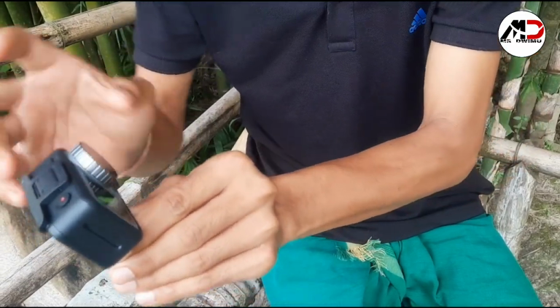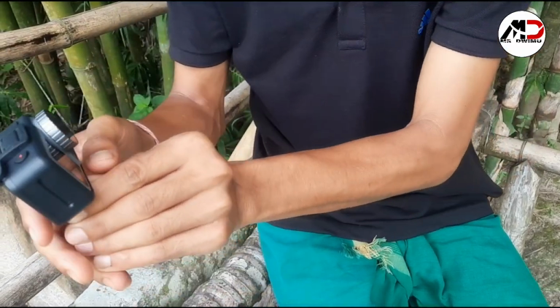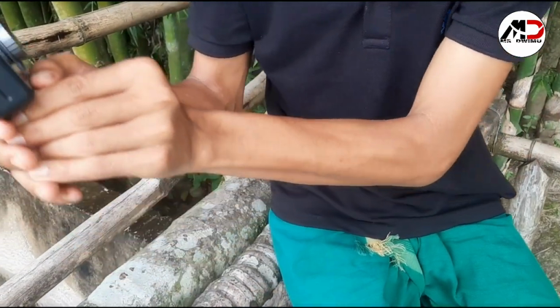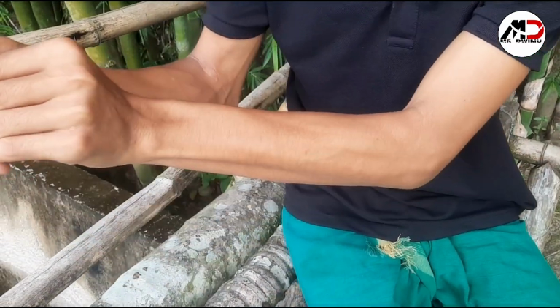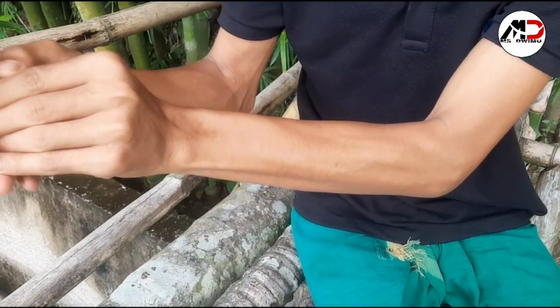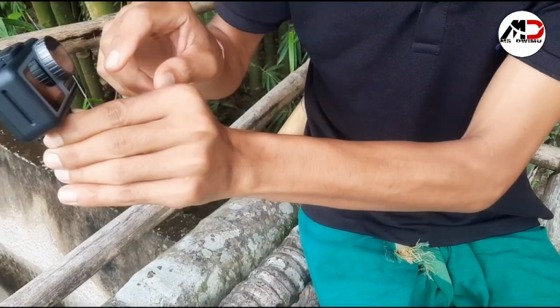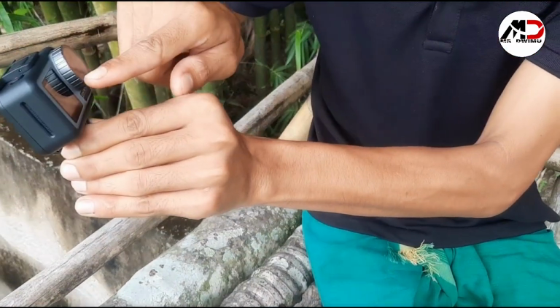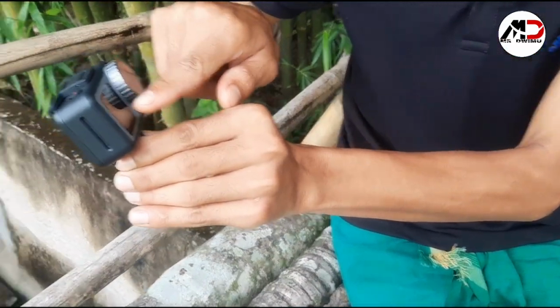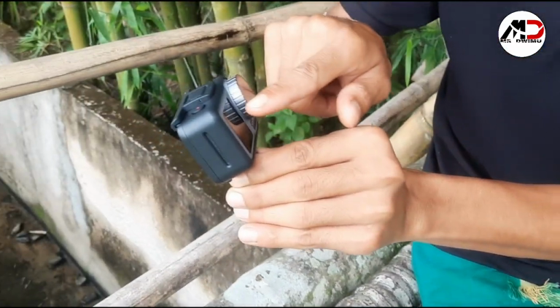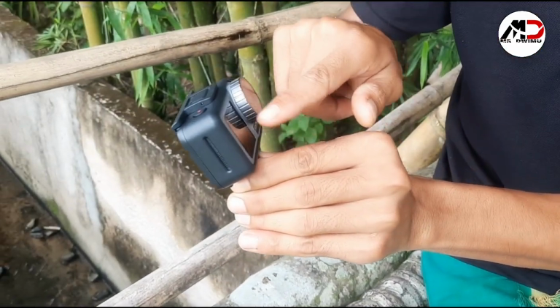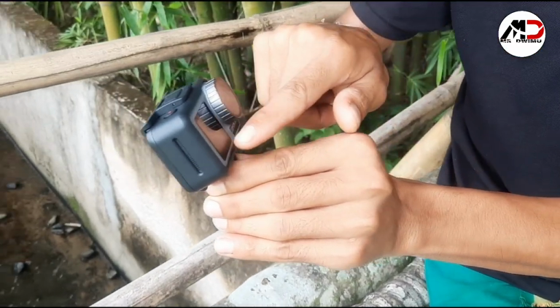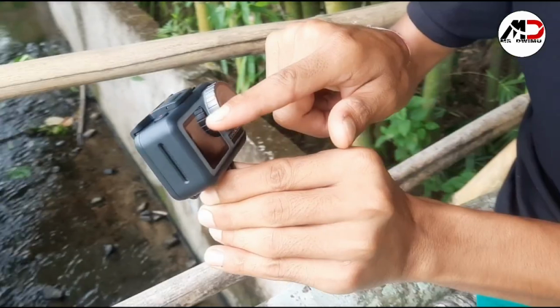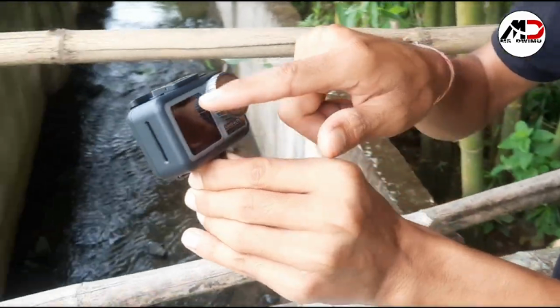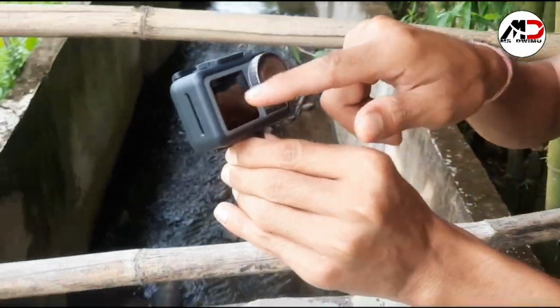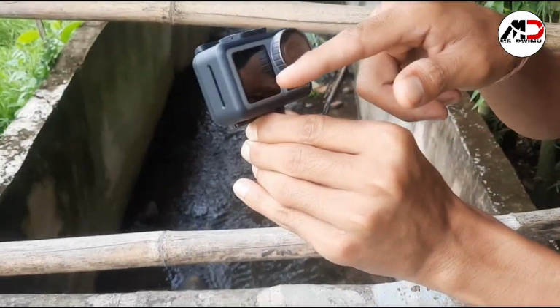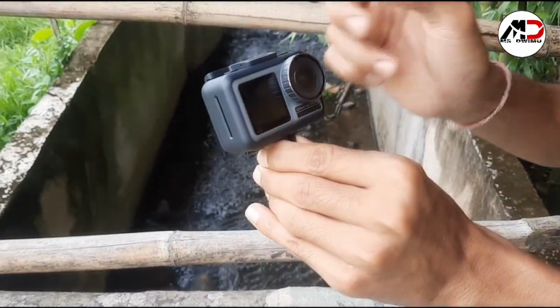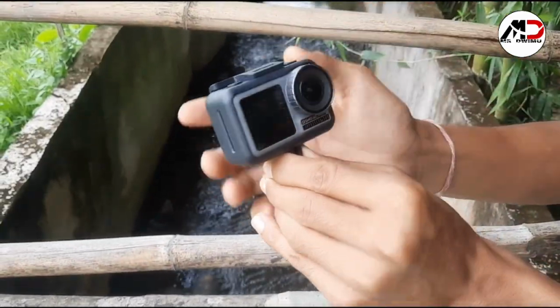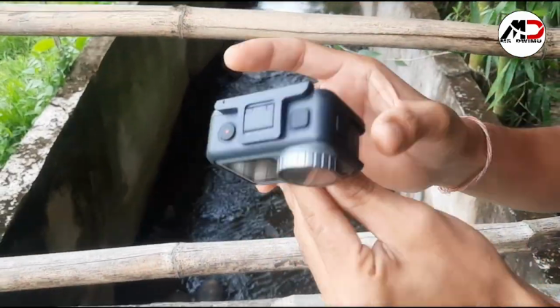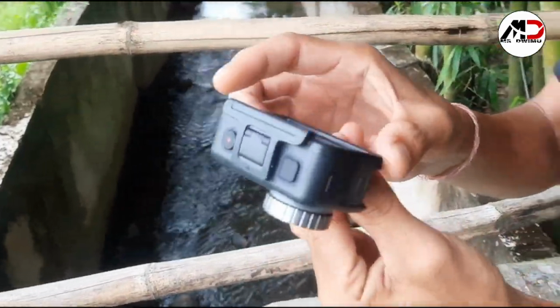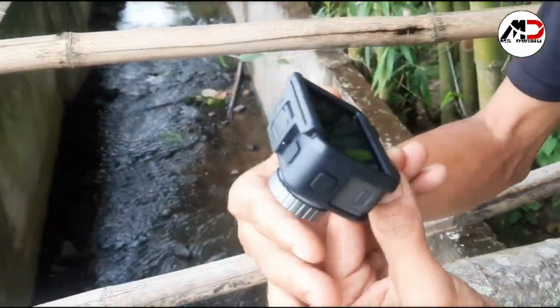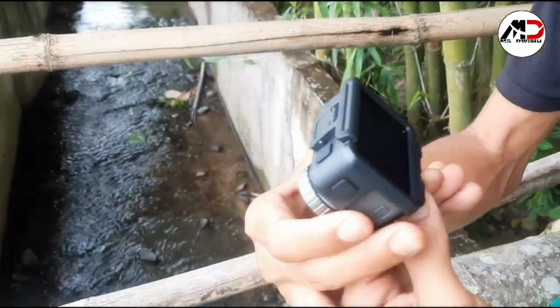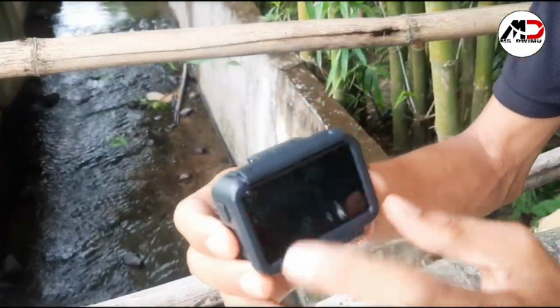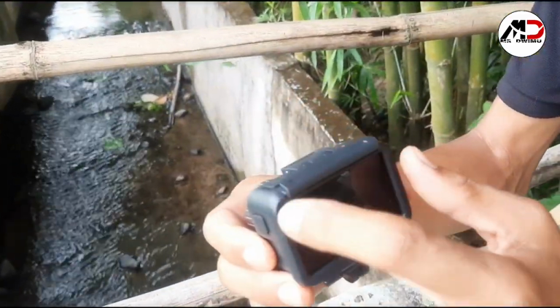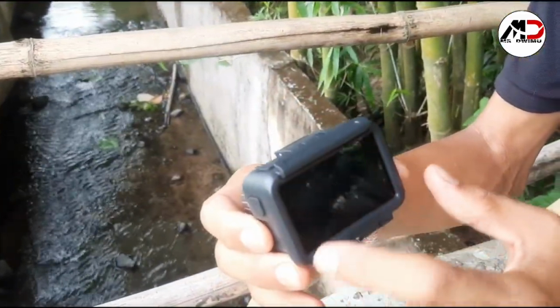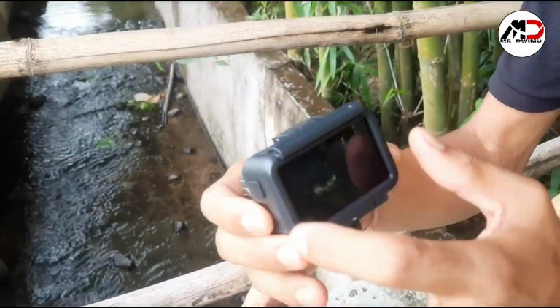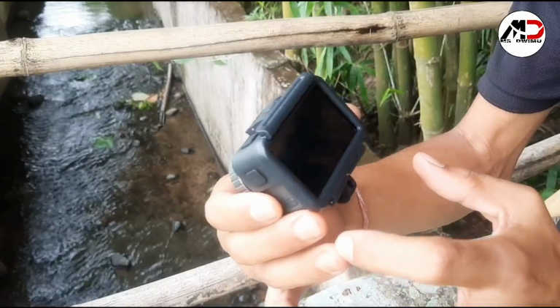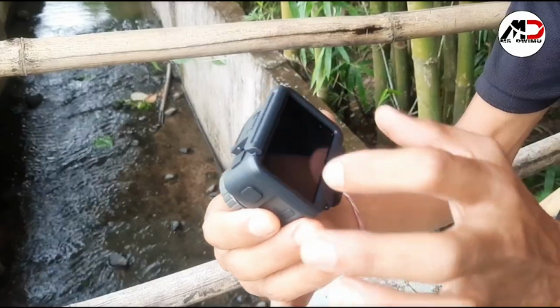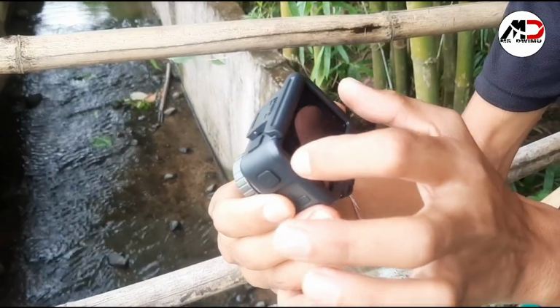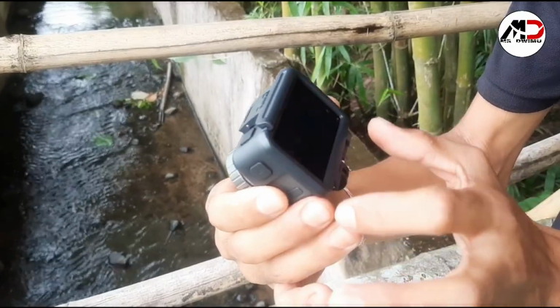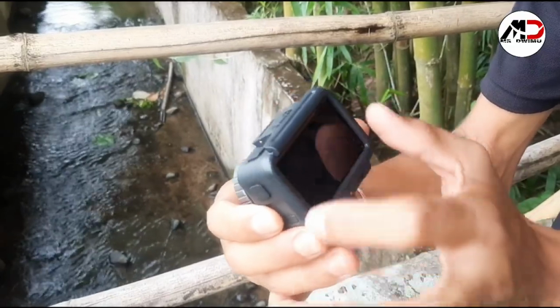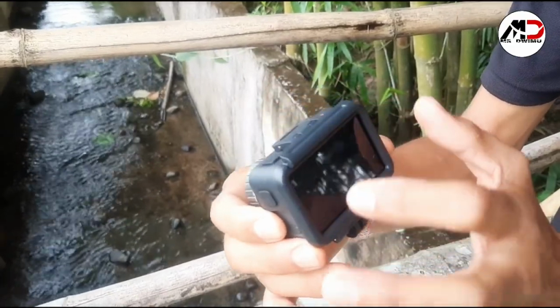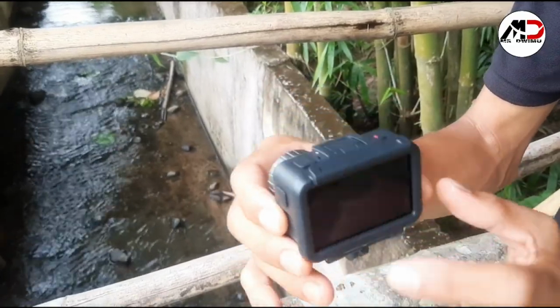This is the front camera board. This is the selfie mode. This is the display.